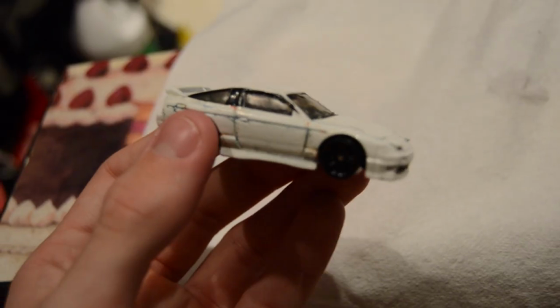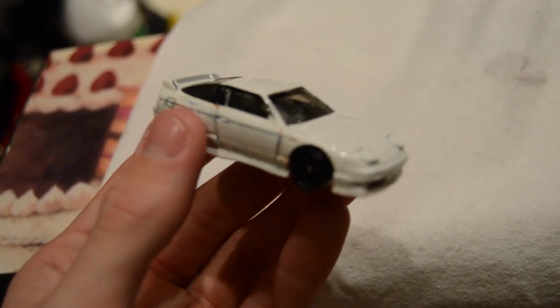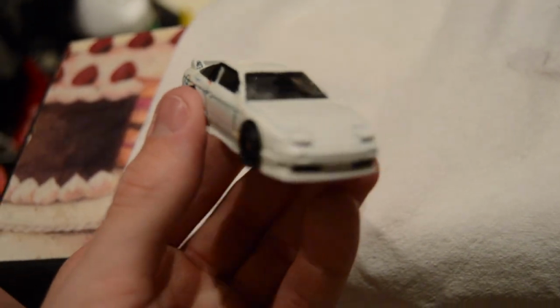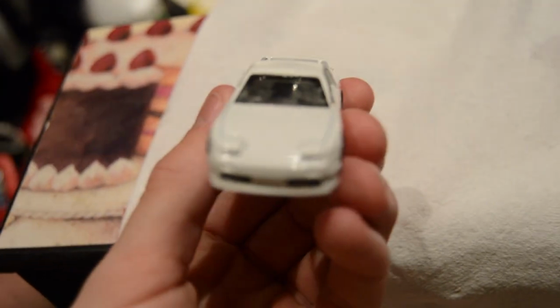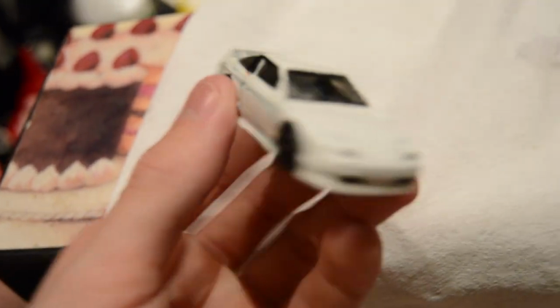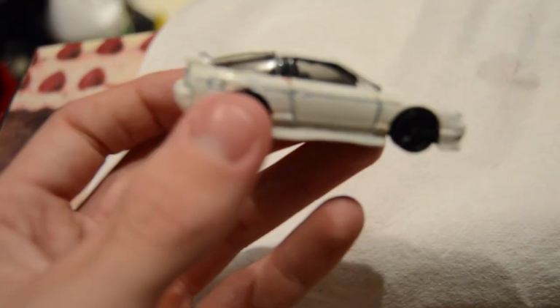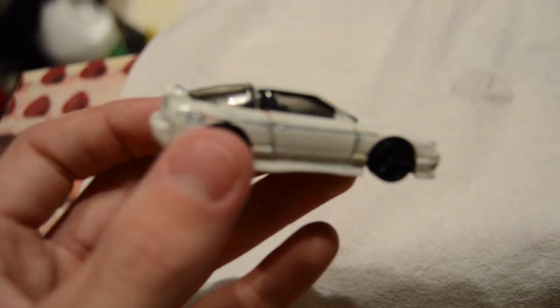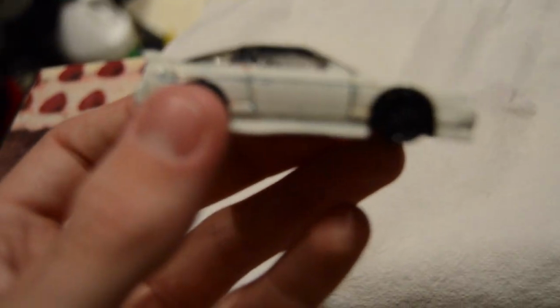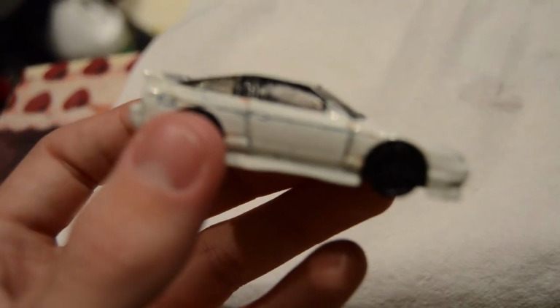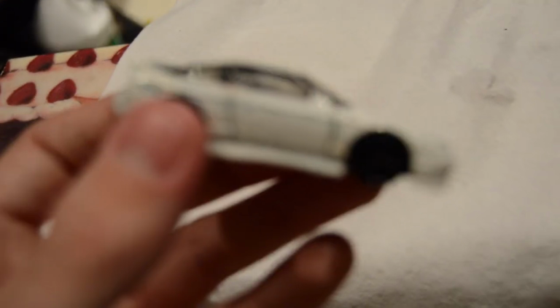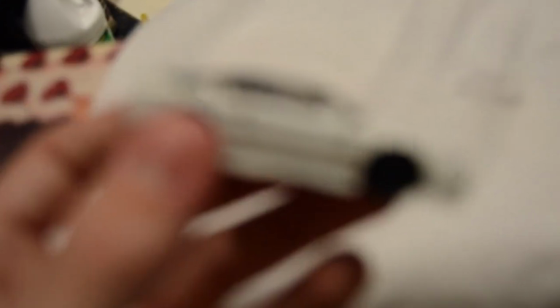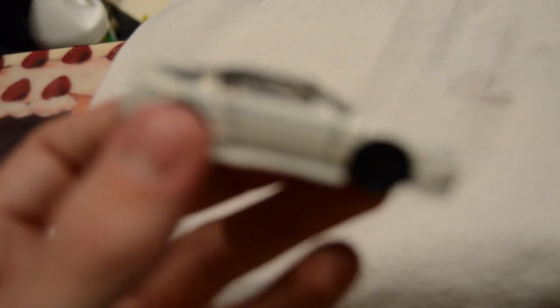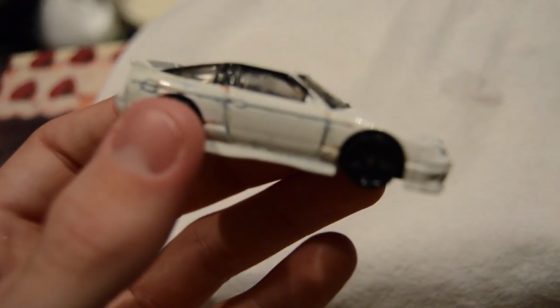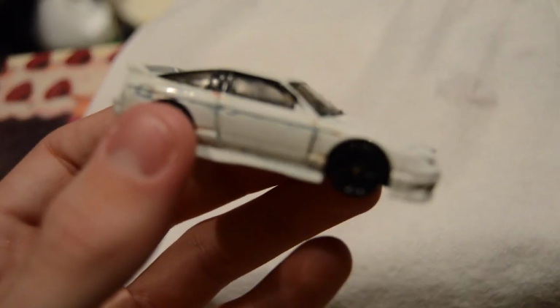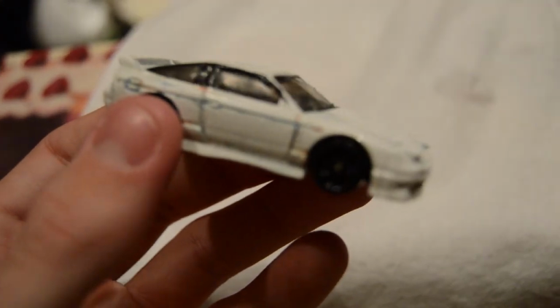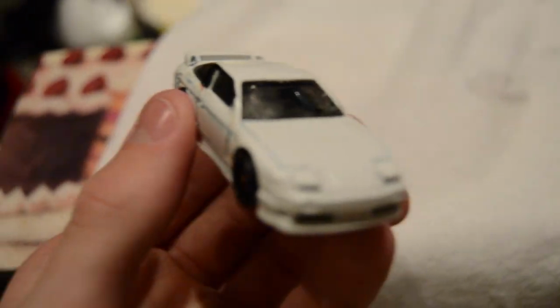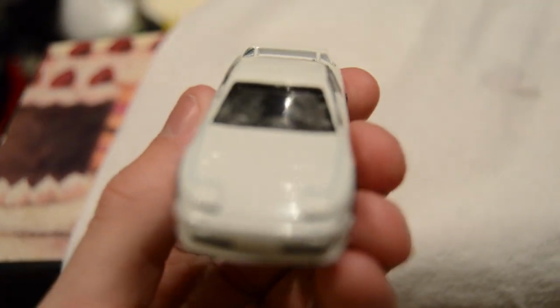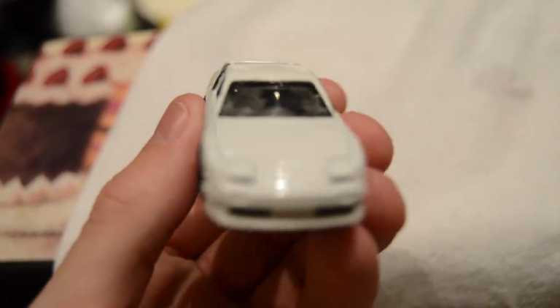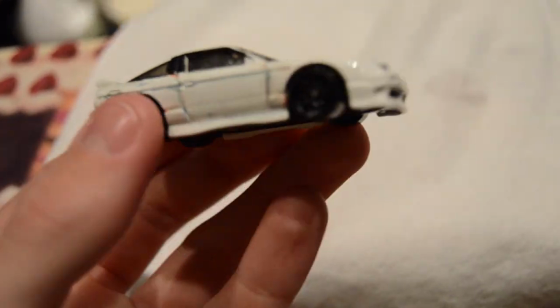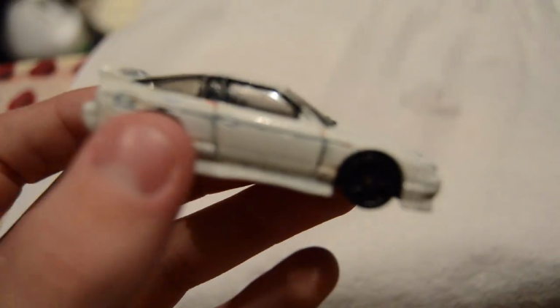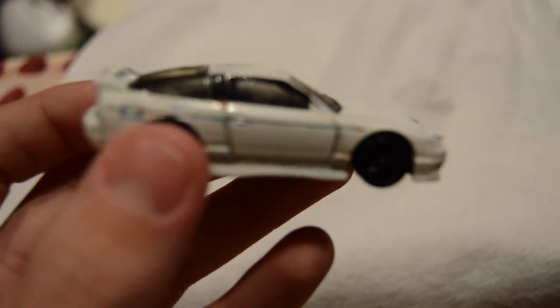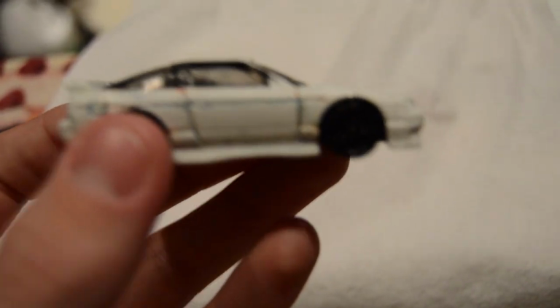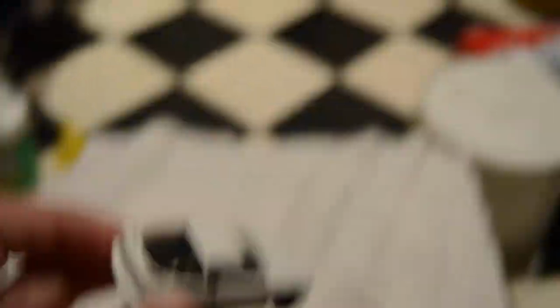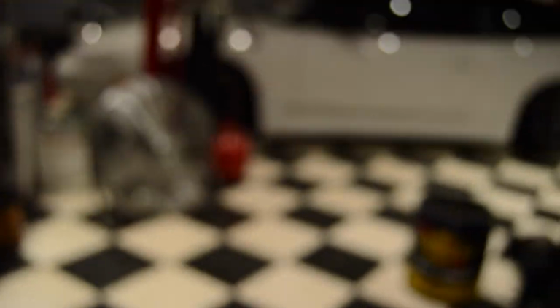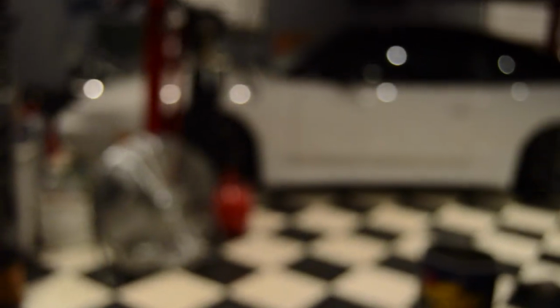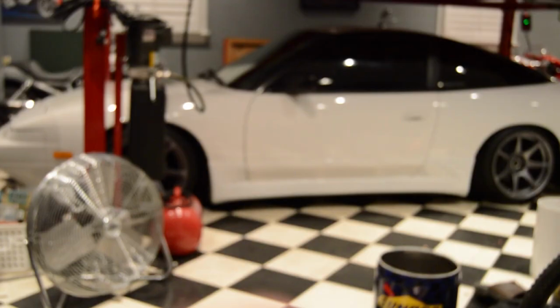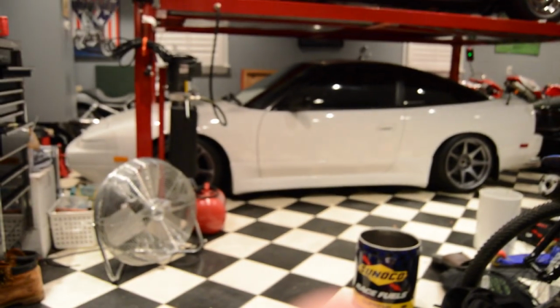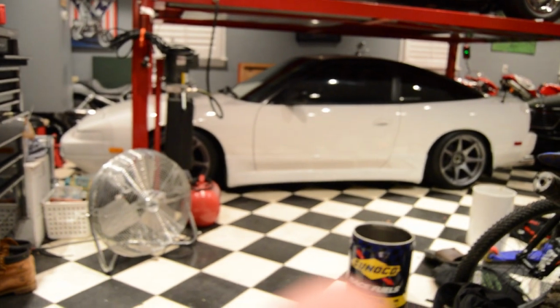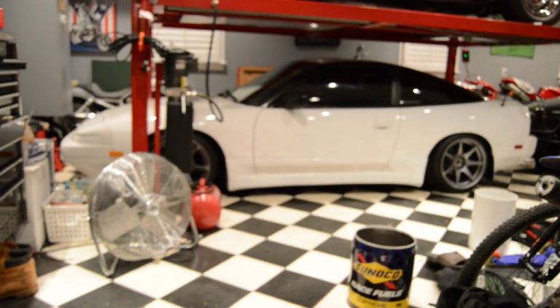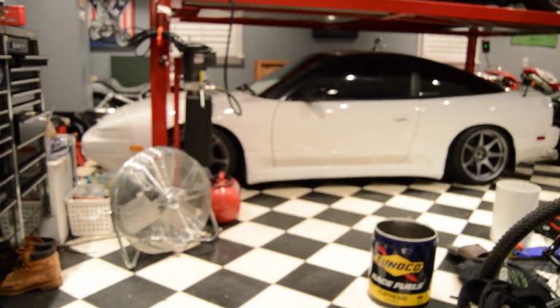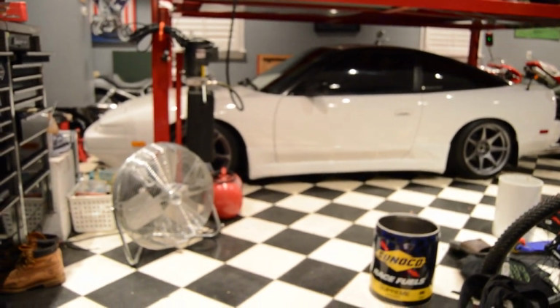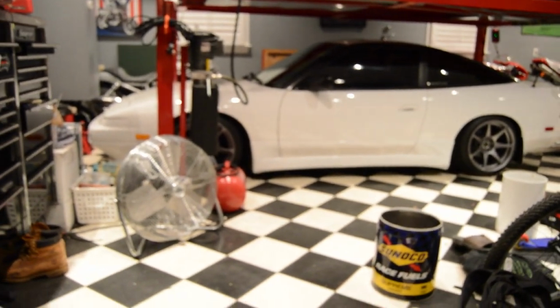I got the old paint off, though there's still some left. I kind of screwed up the windshield, but it looks like my car — that's what I was going for.